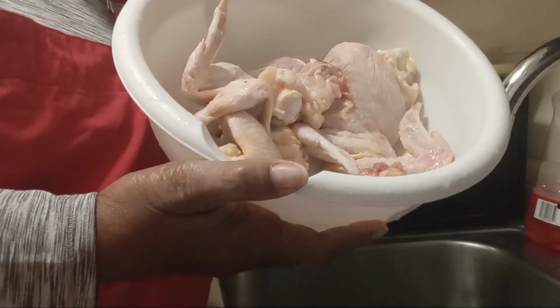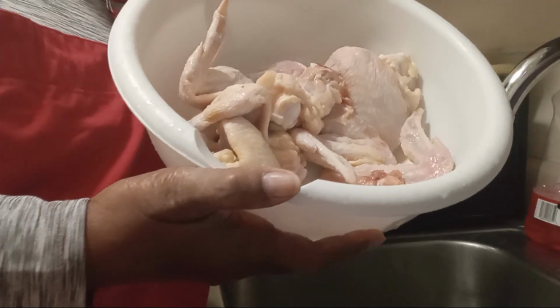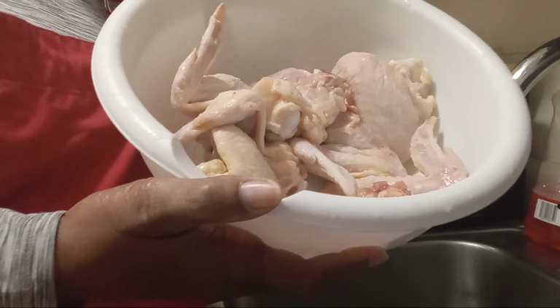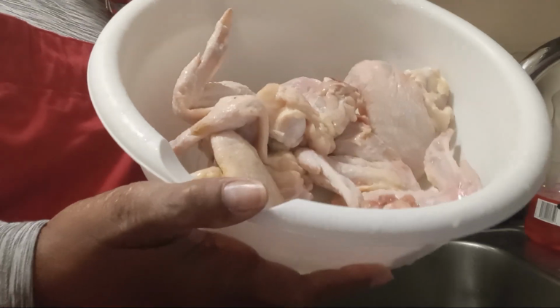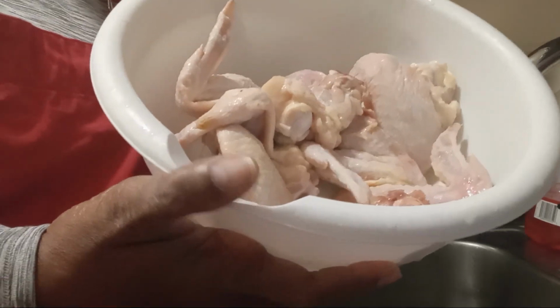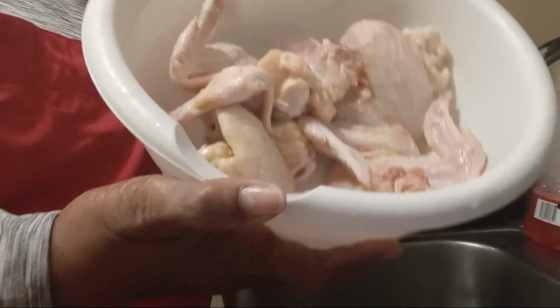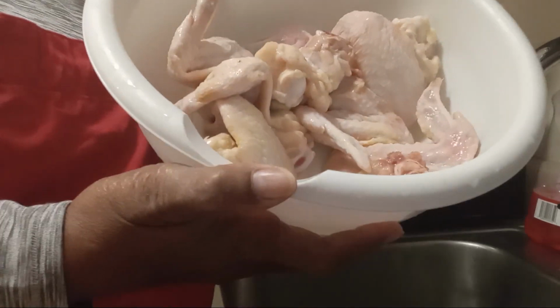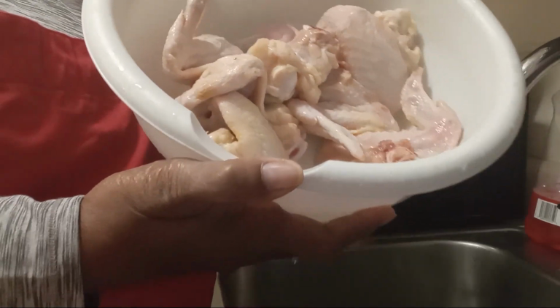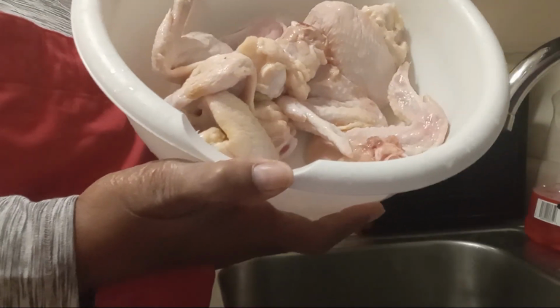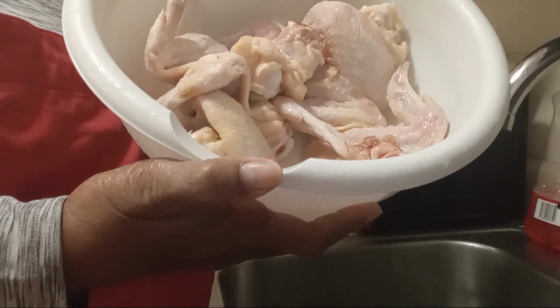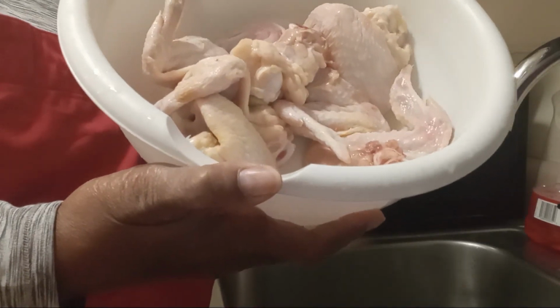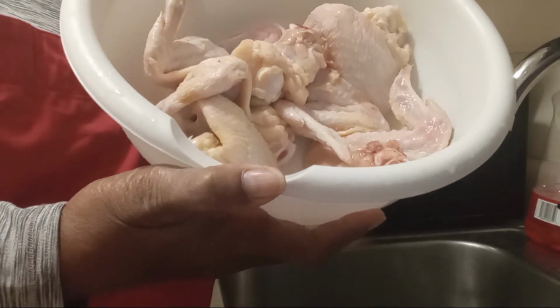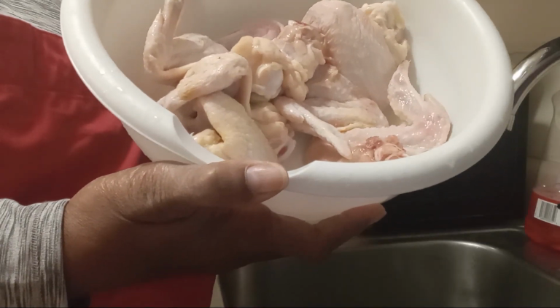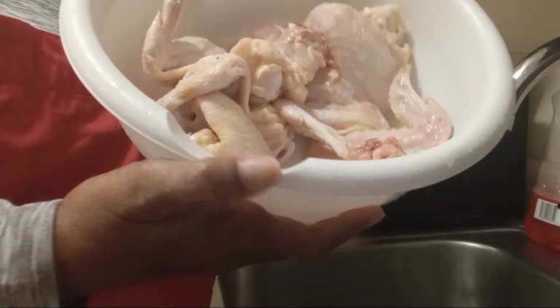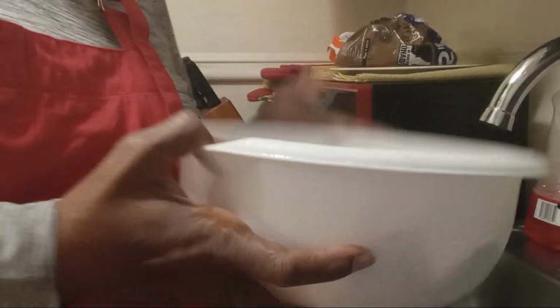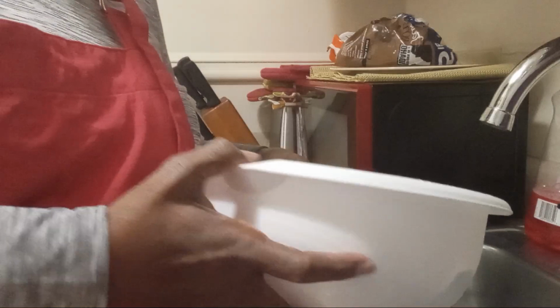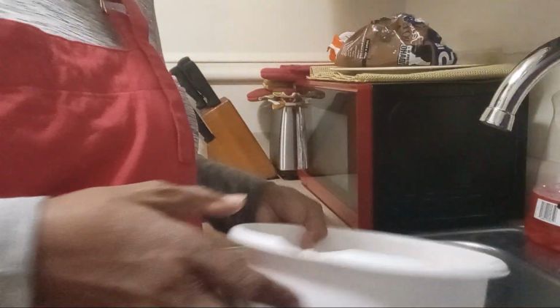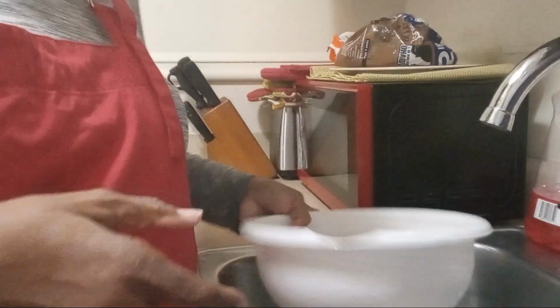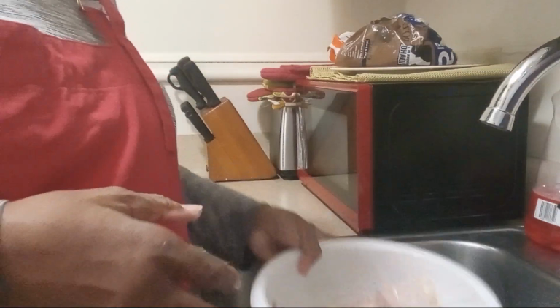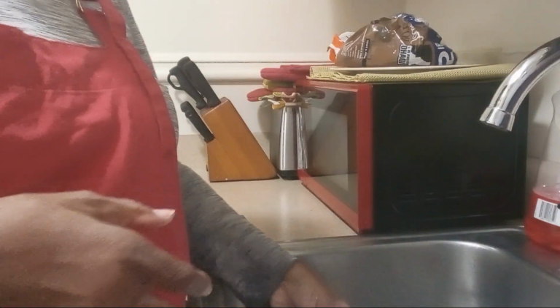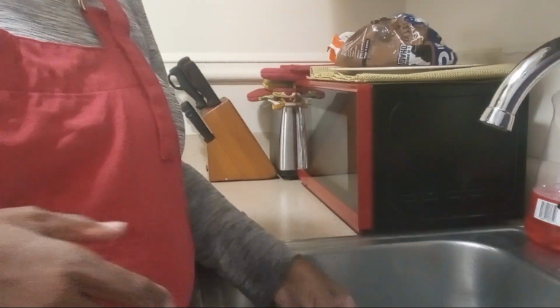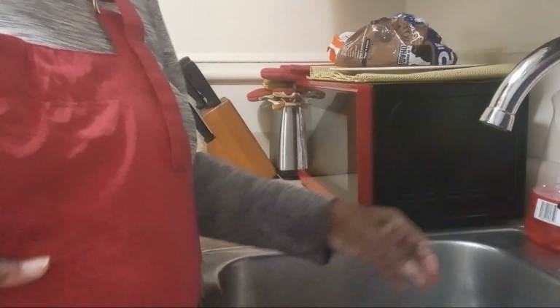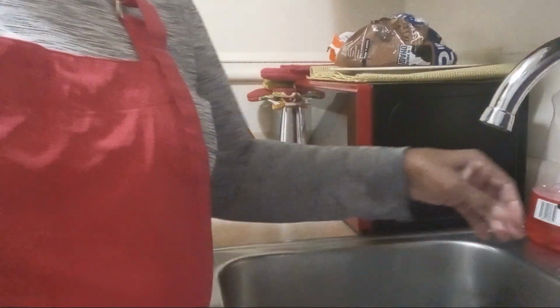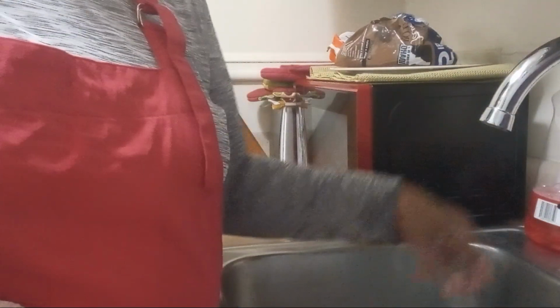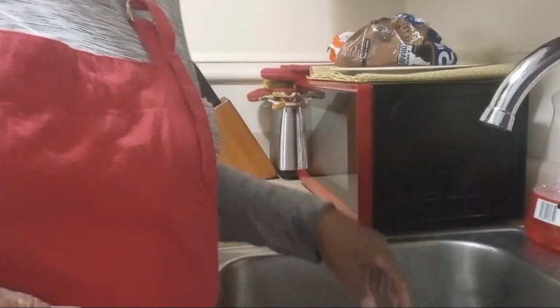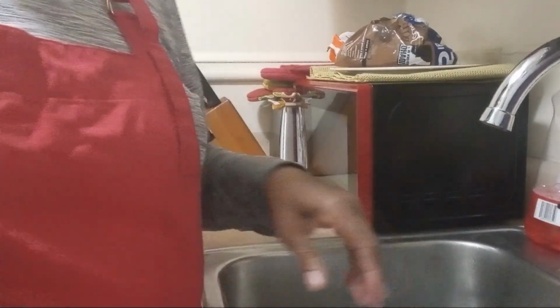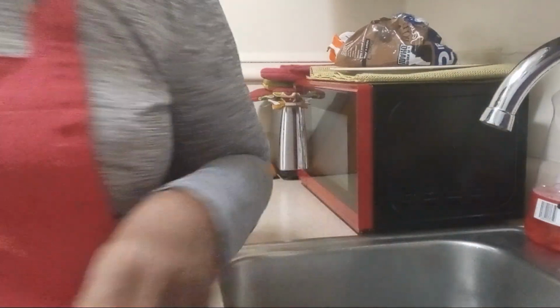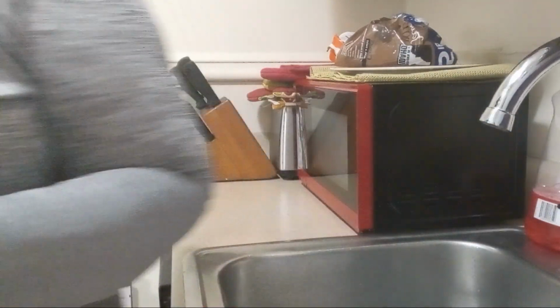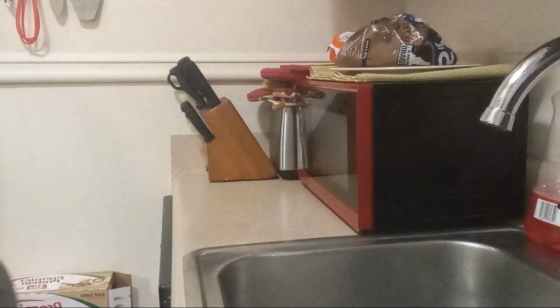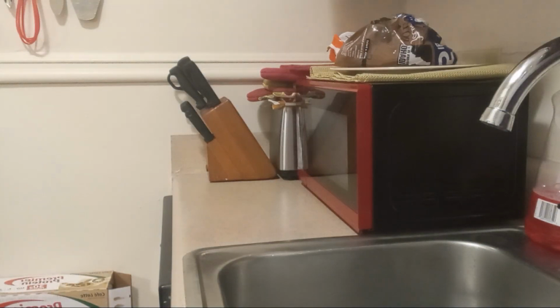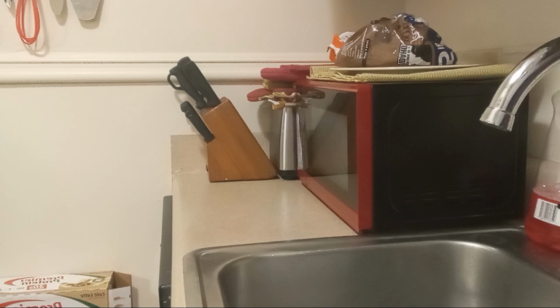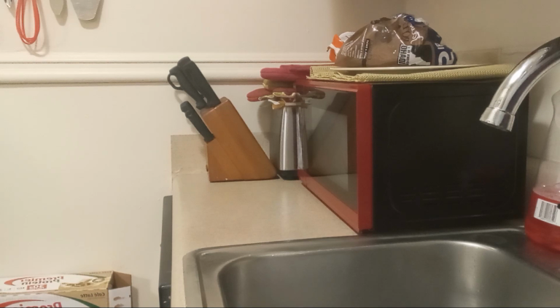And I'm going to do some chicken and rice, something quick and easy. I'll show you guys what seasons I use.